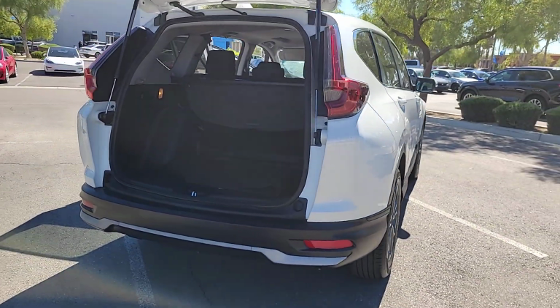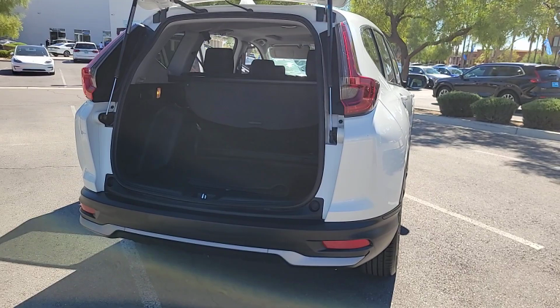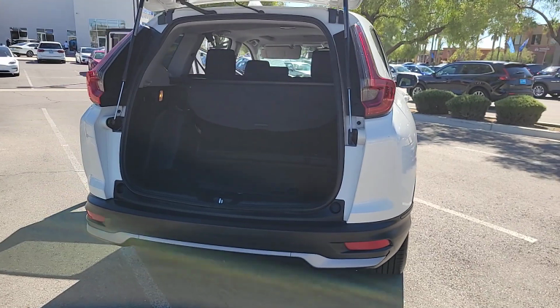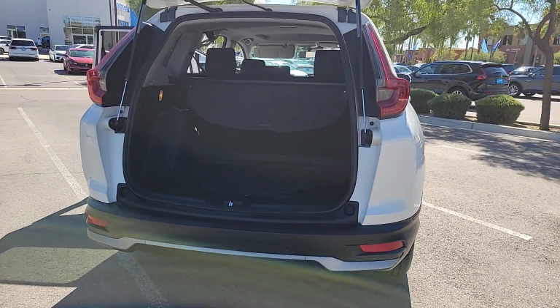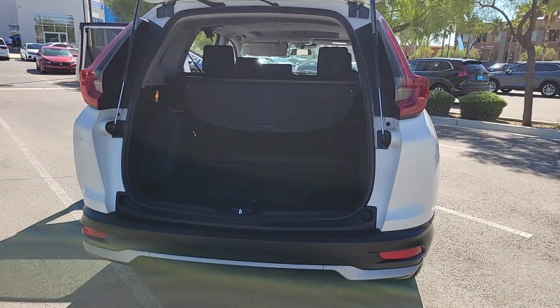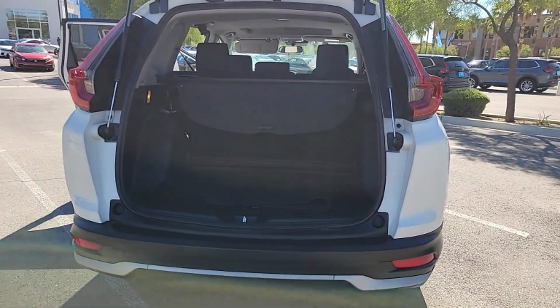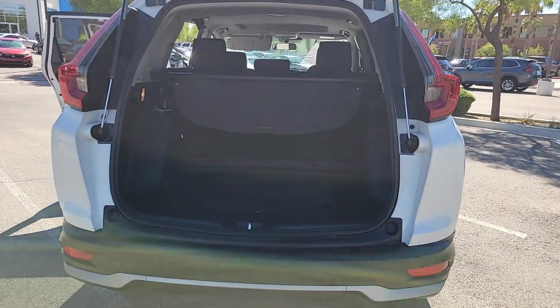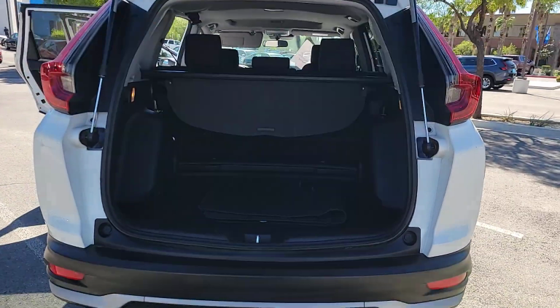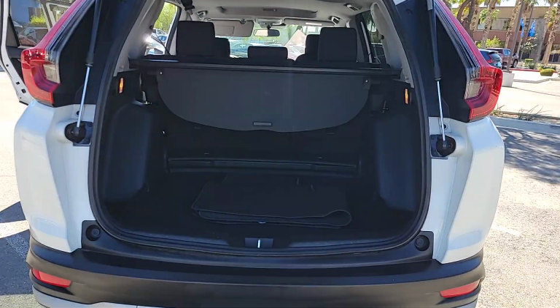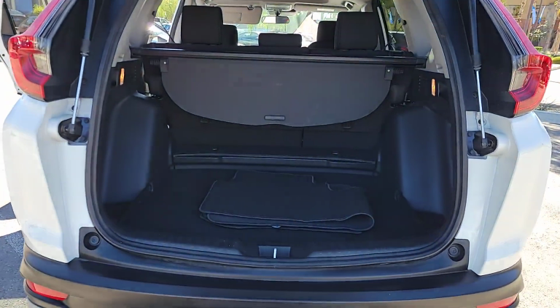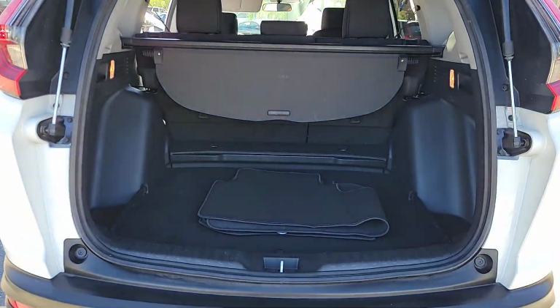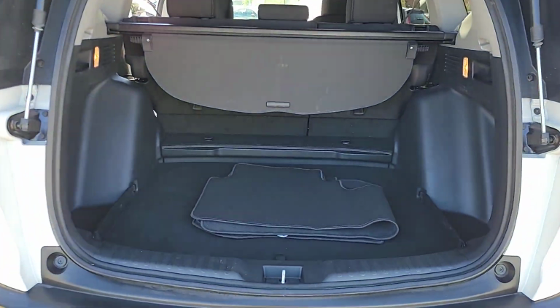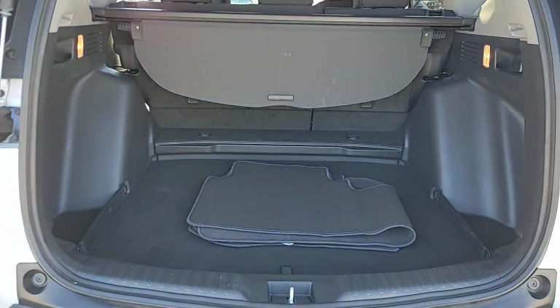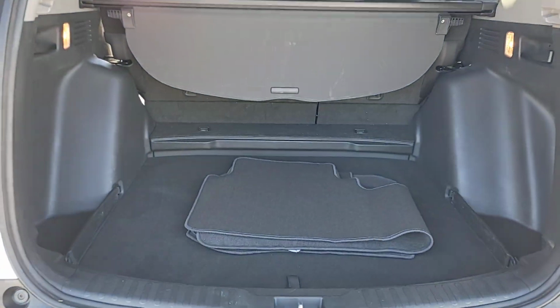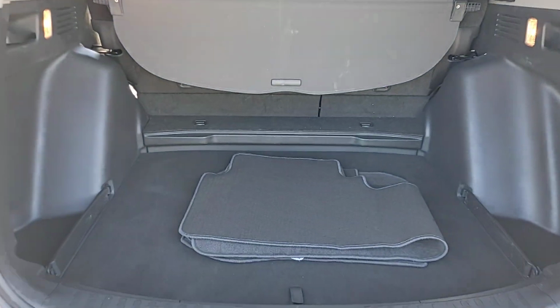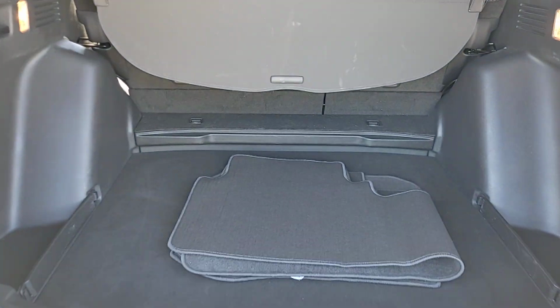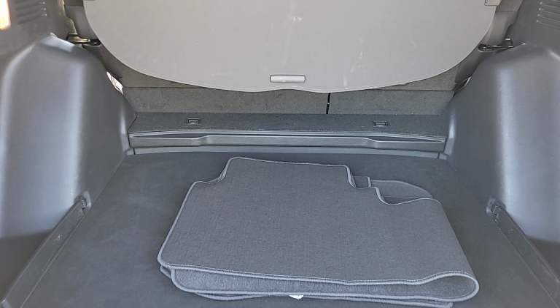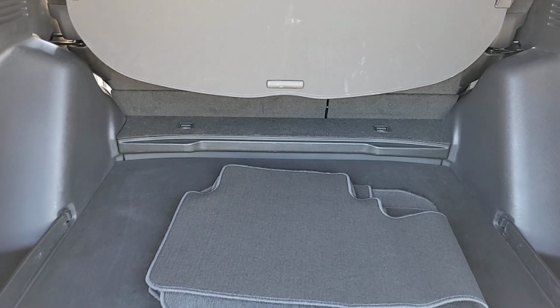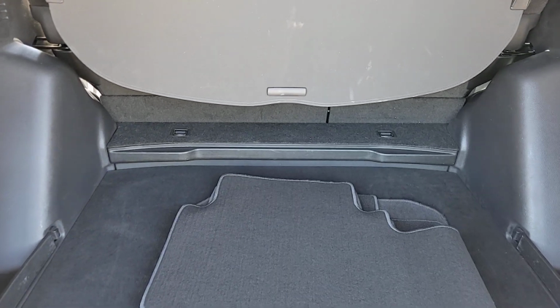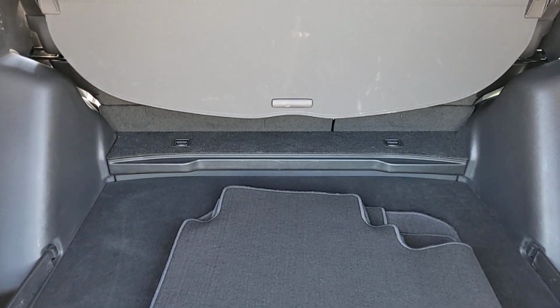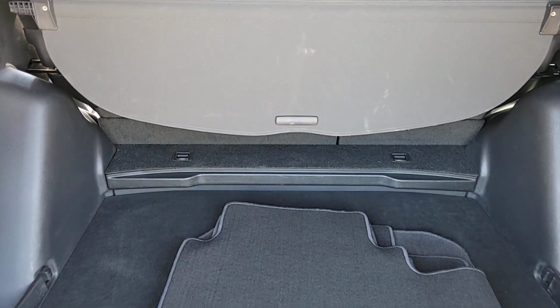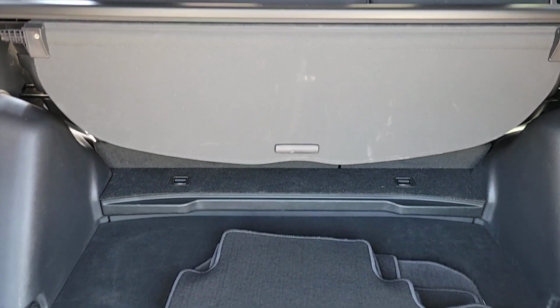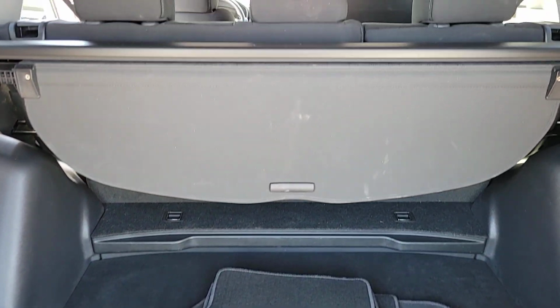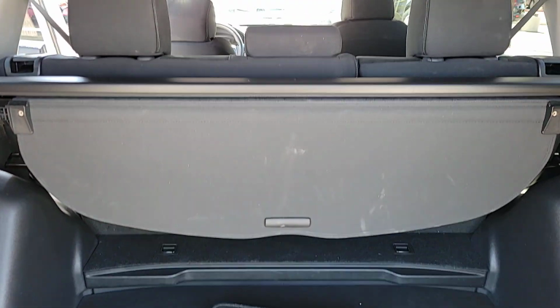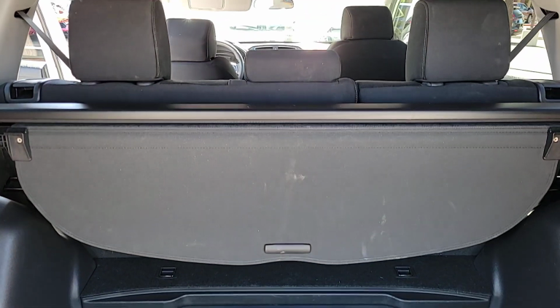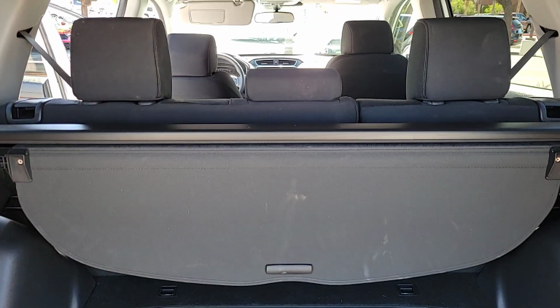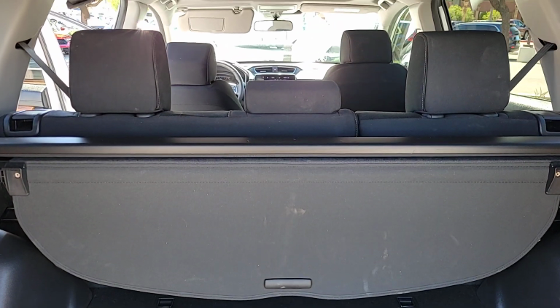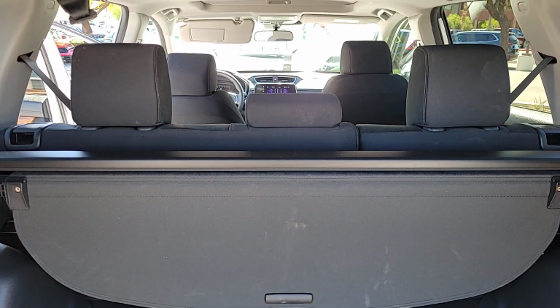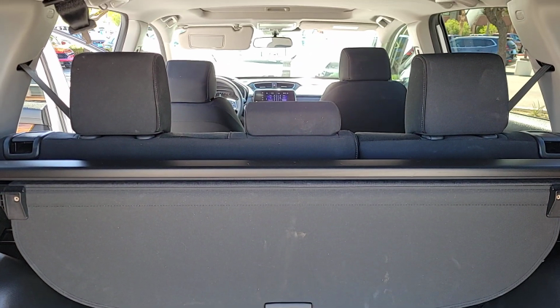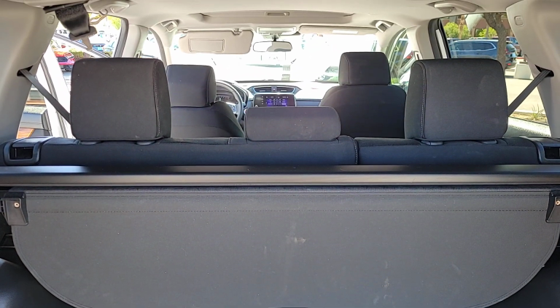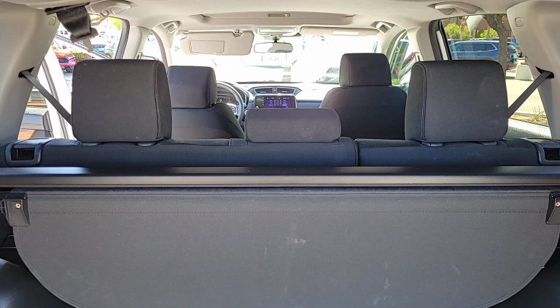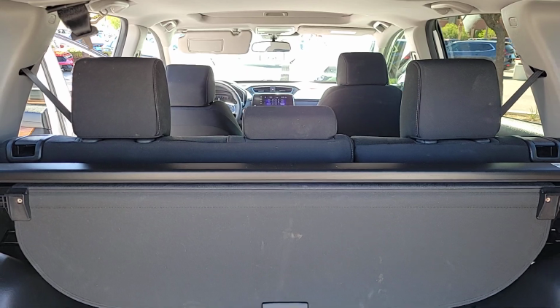This small SUV also comes fully loaded with advanced safety and infotainment technology, clever creature comforts, and a can-do attitude. The following are some of this vehicle's highlighted options.